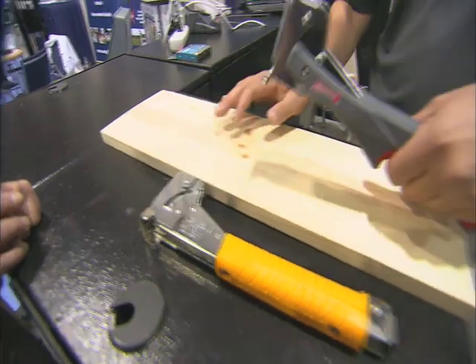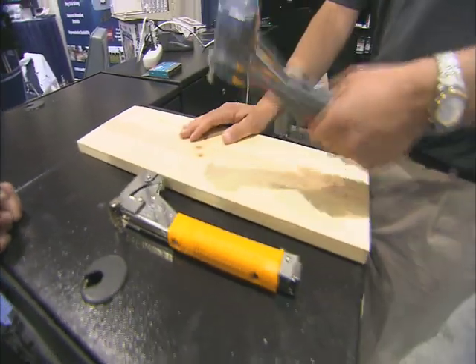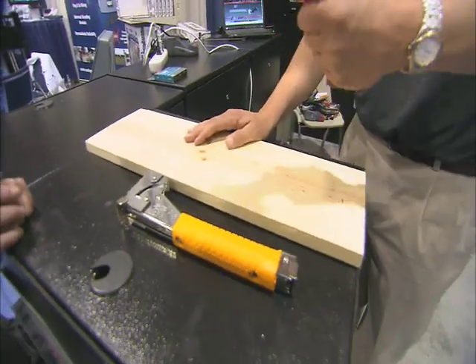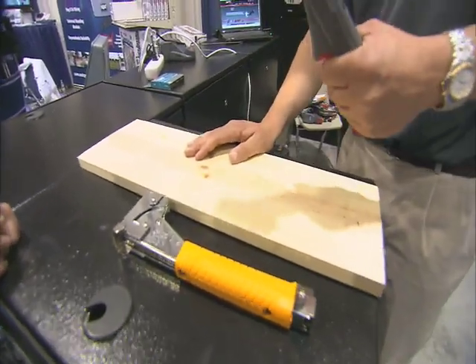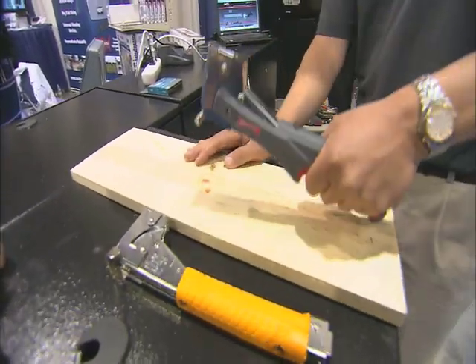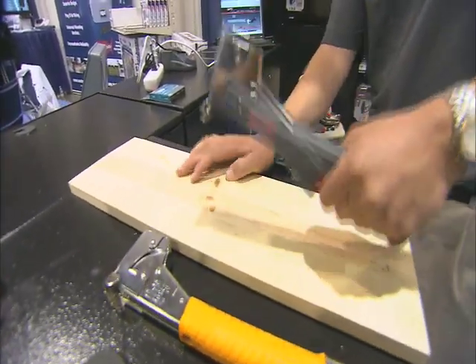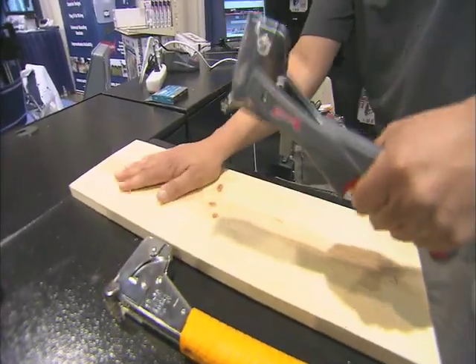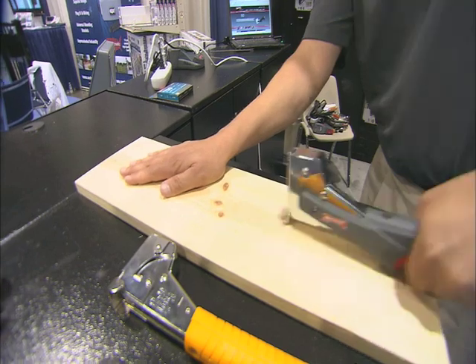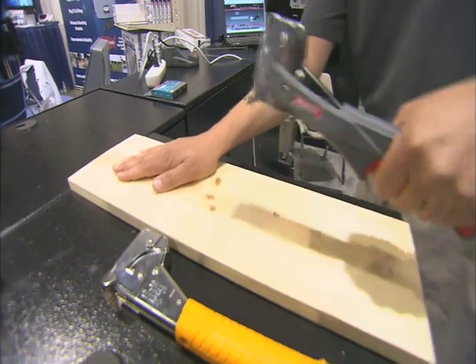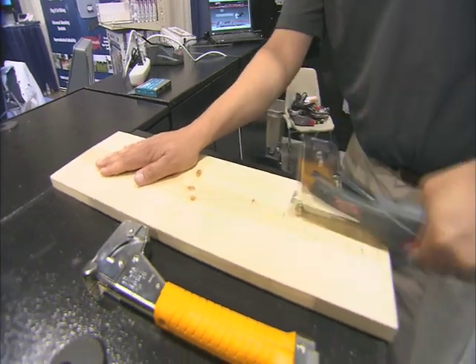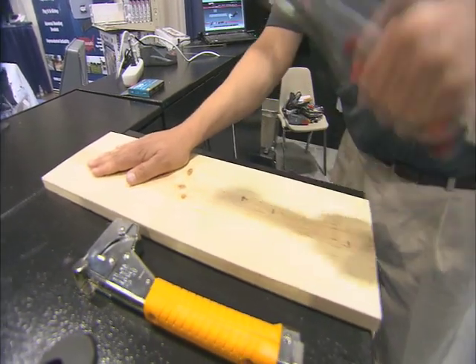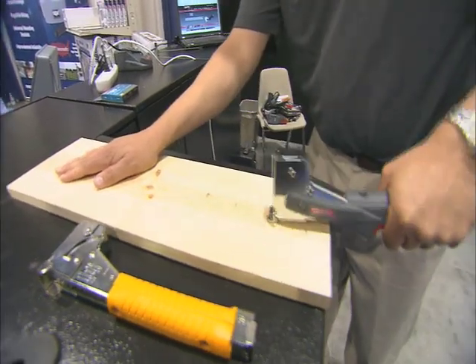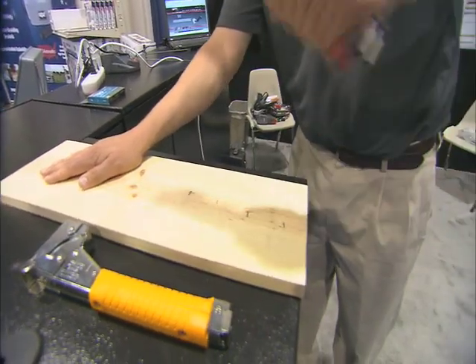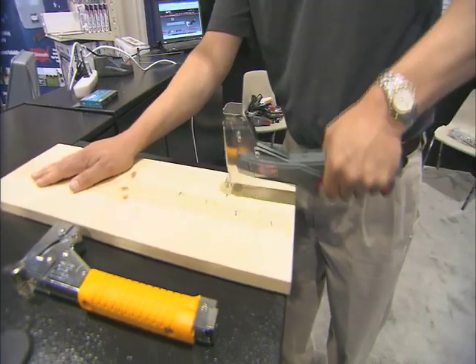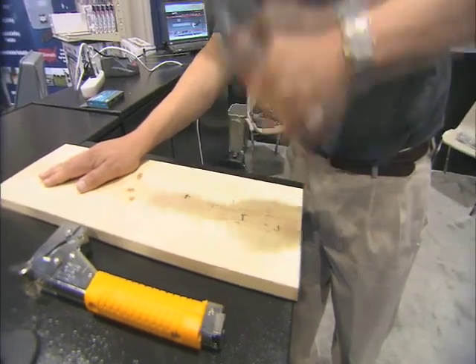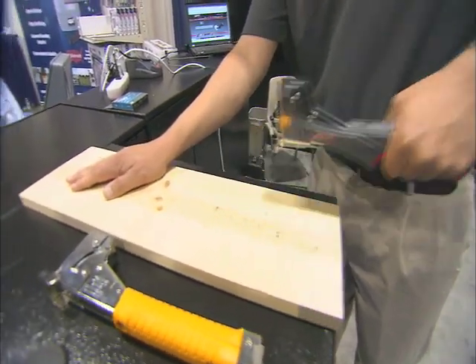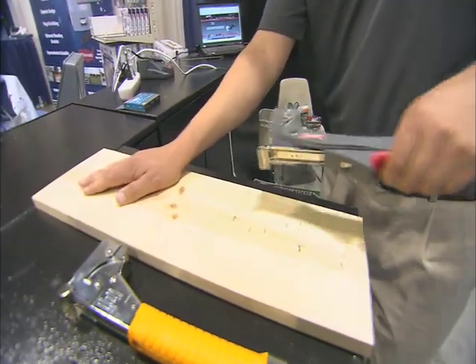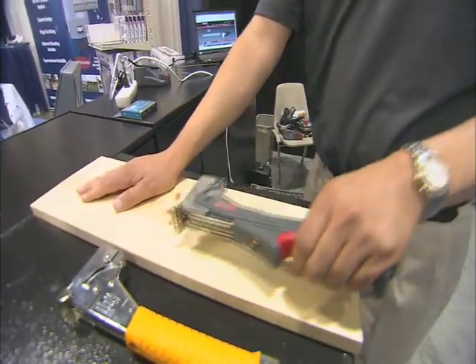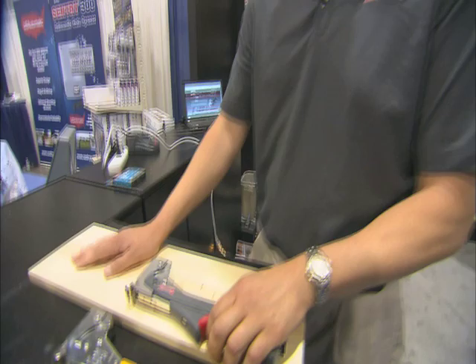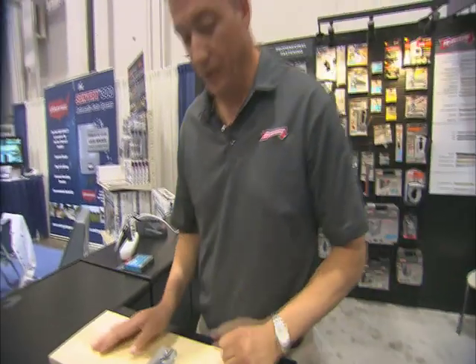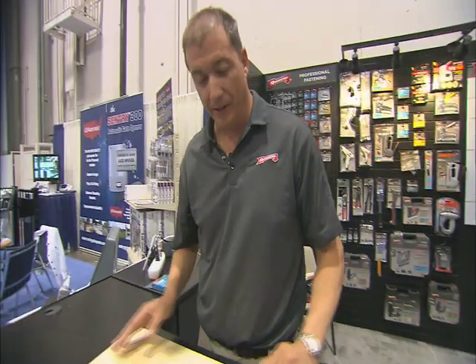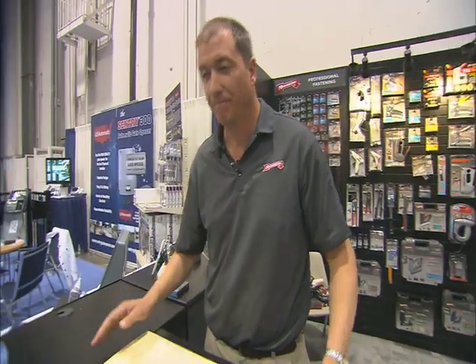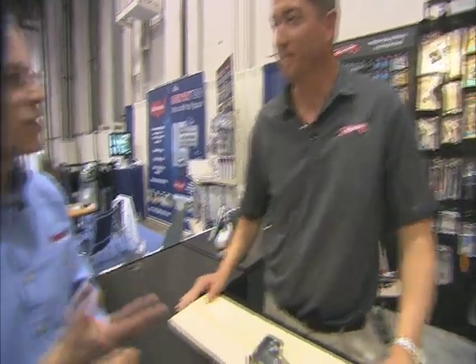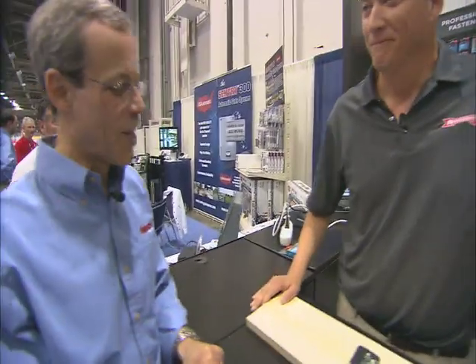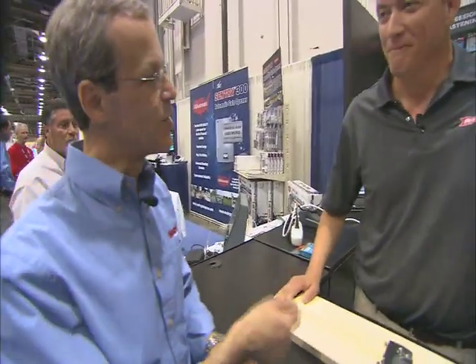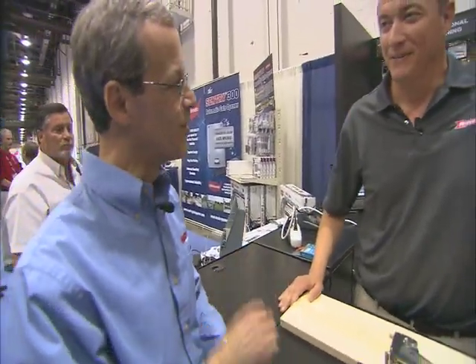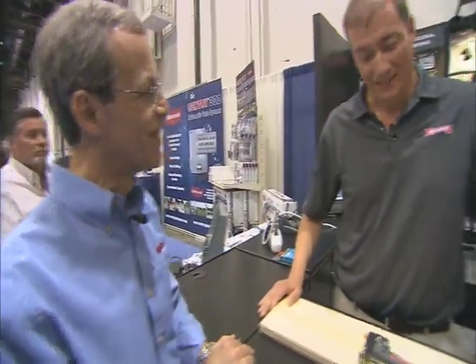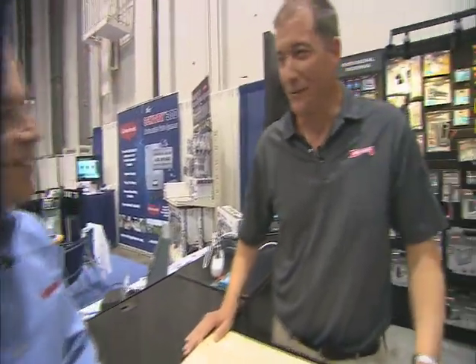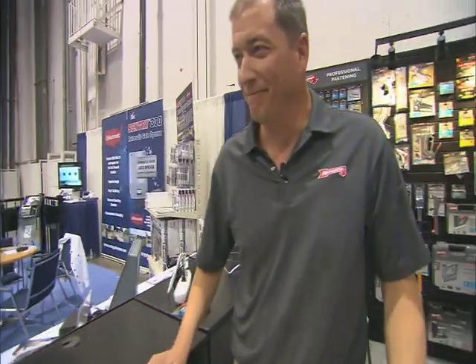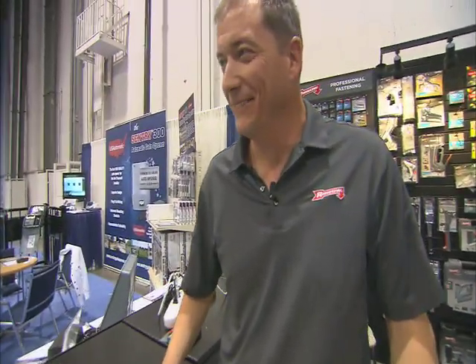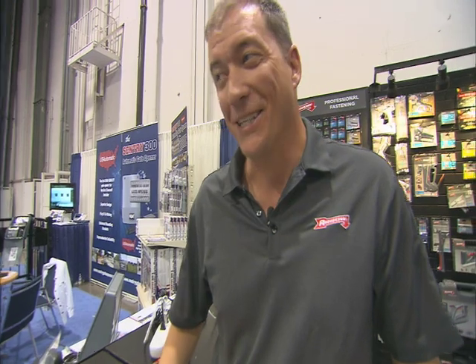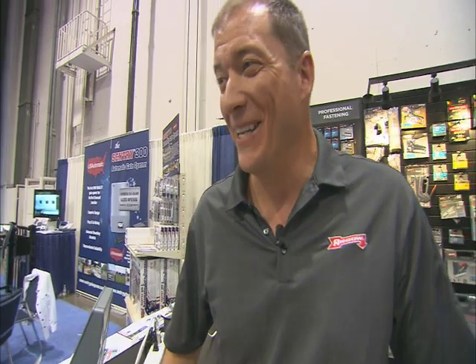Basically what you do with a hammer tacker is you hold it like this, and there you go. It helps you hold your material, so it saves your knuckles and the material too. Exactly right. Doesn't get any better than that.